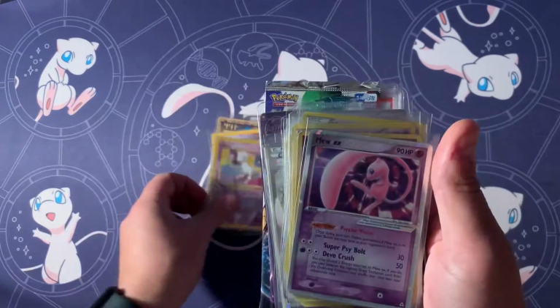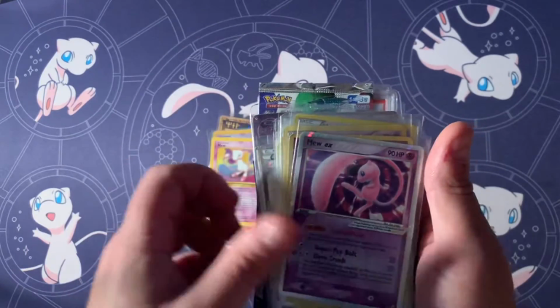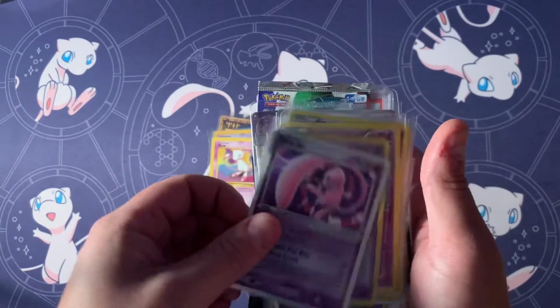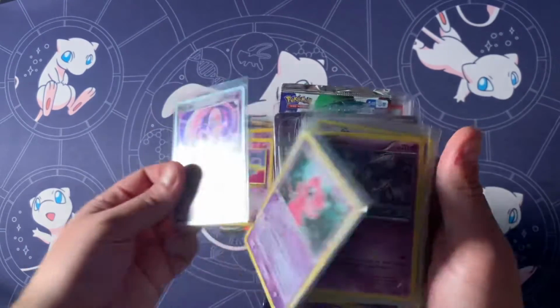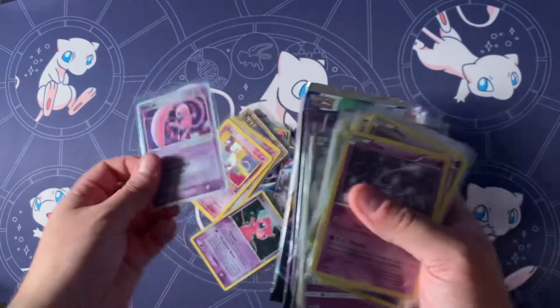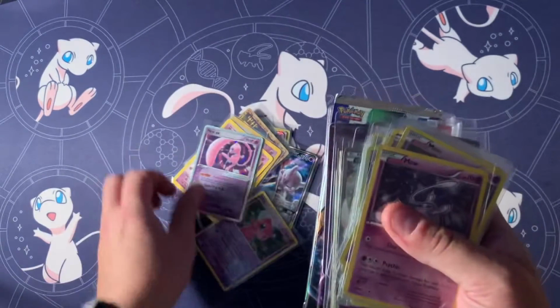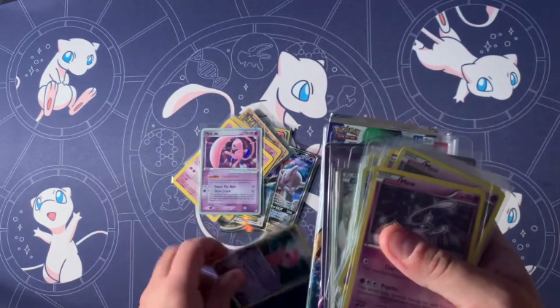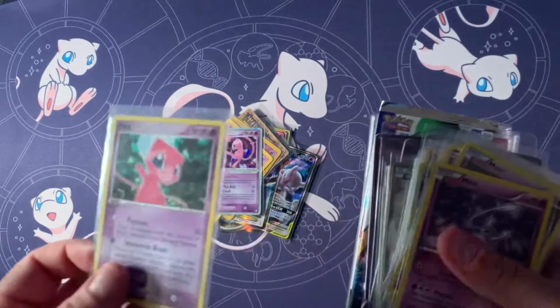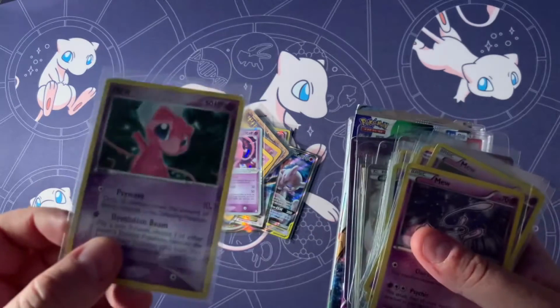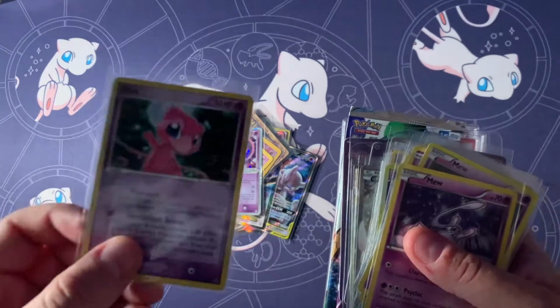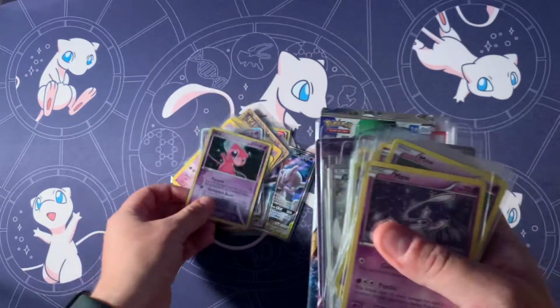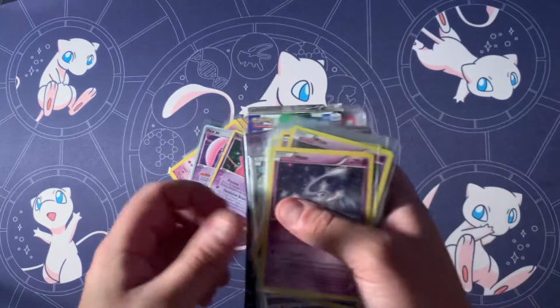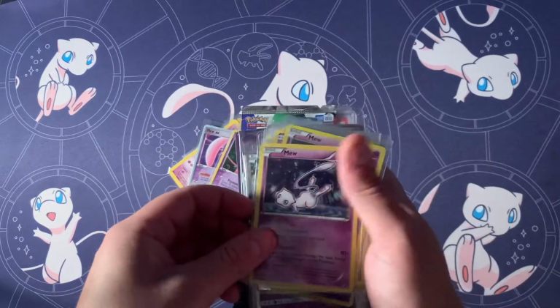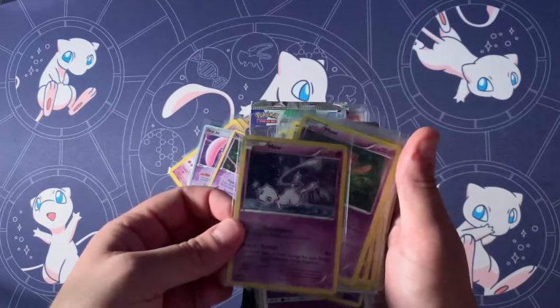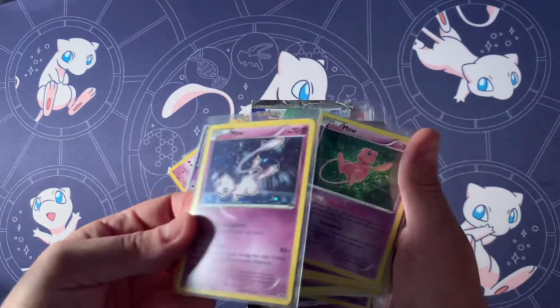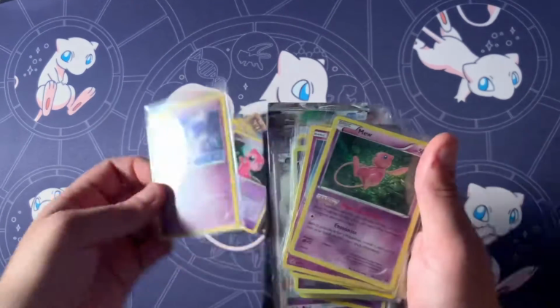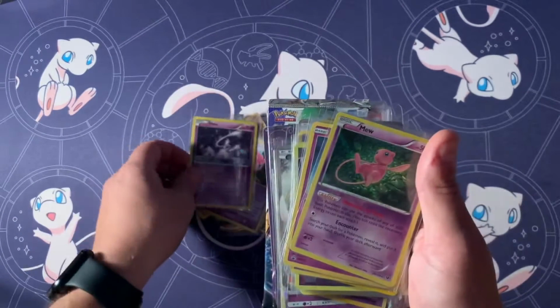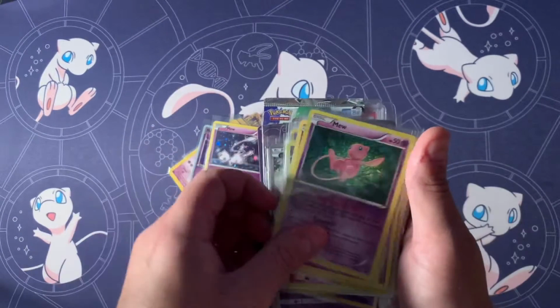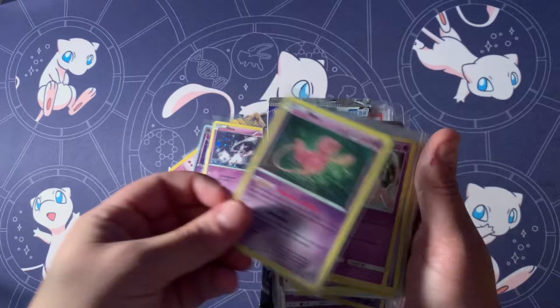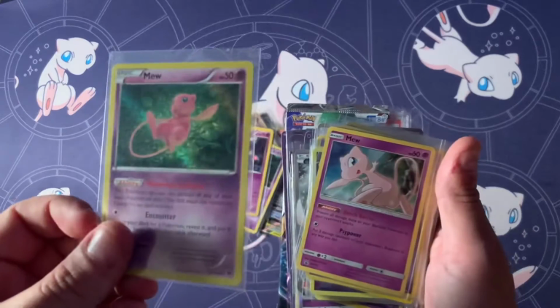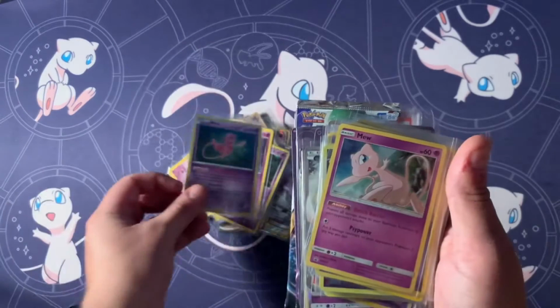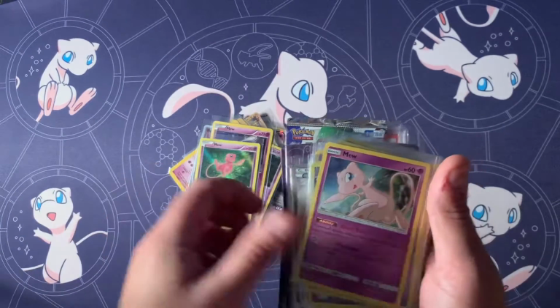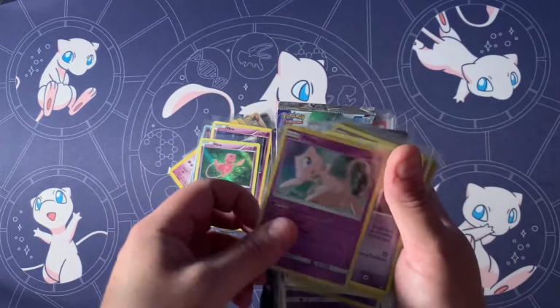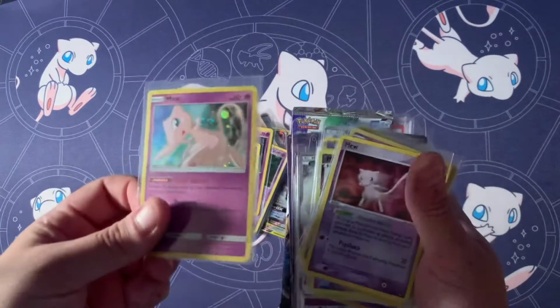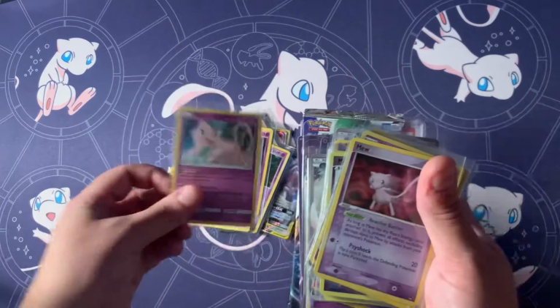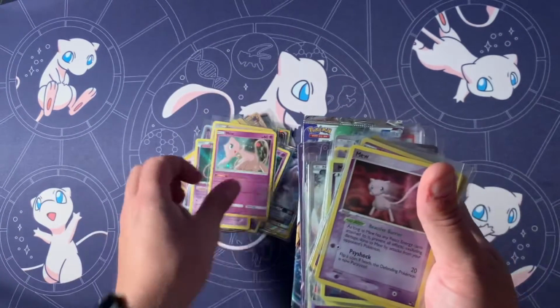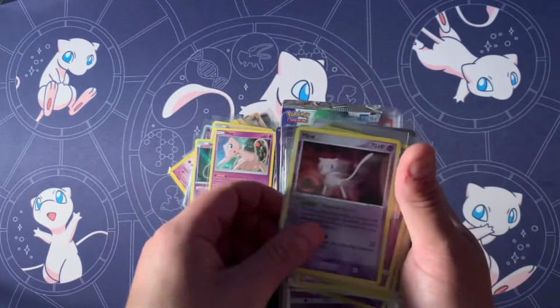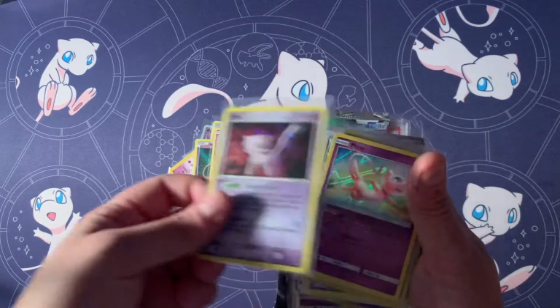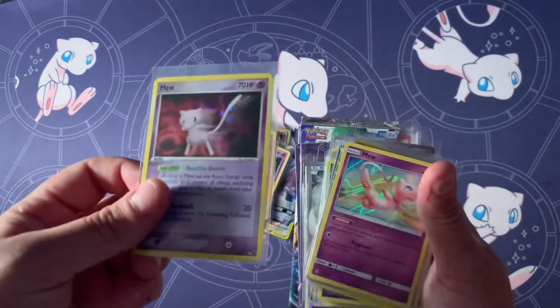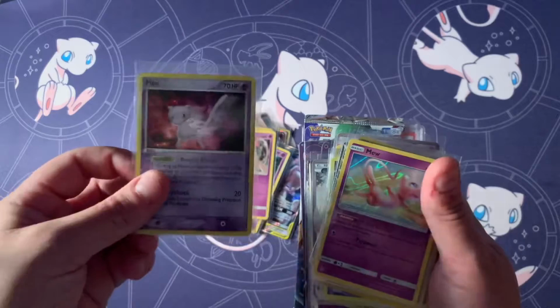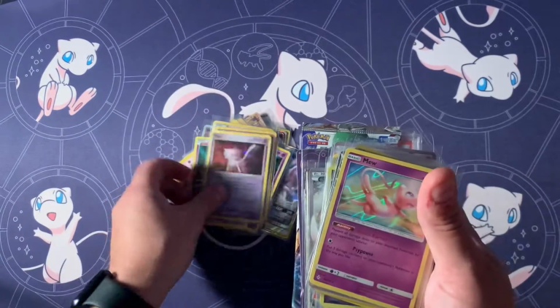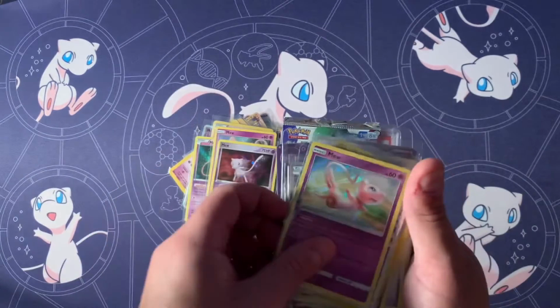We got plenty of promos, non-holos, holos, reverses. Some pretty sweet cards, and then beyond cards we got a bunch of other Mew stuff.